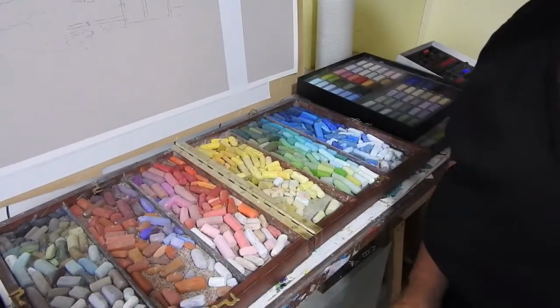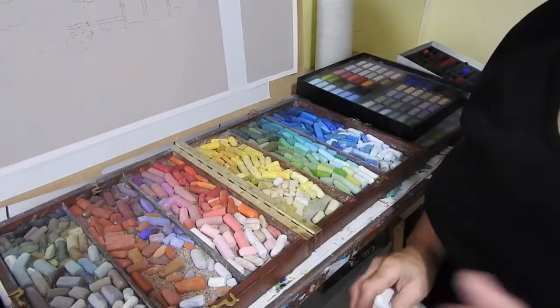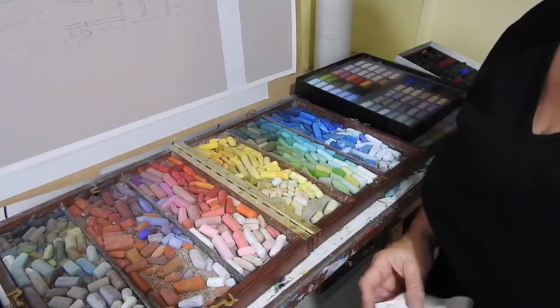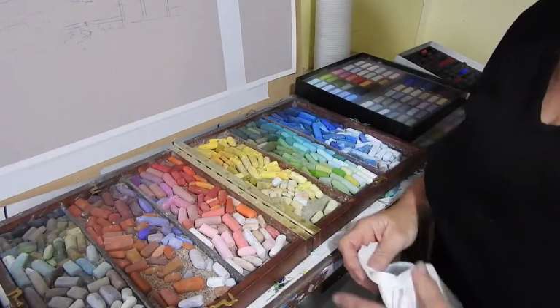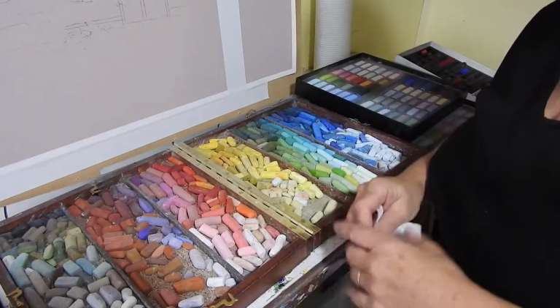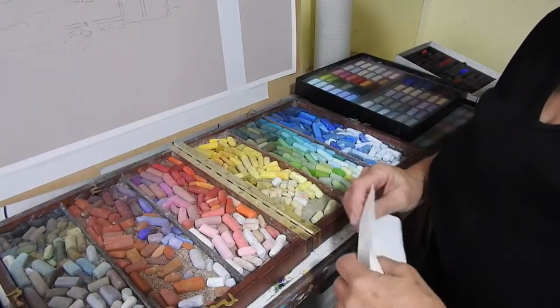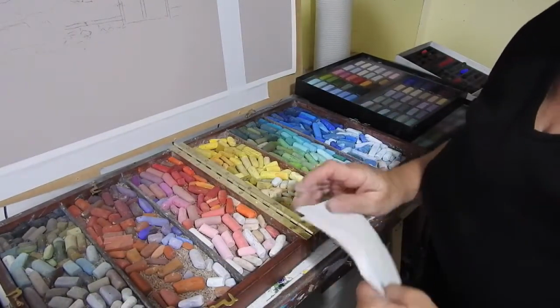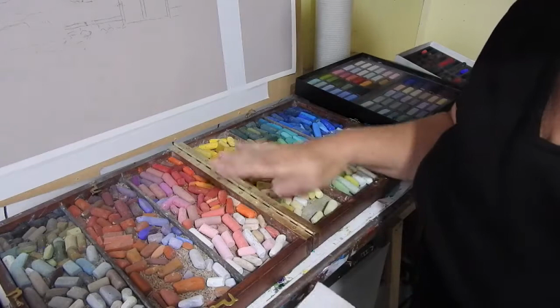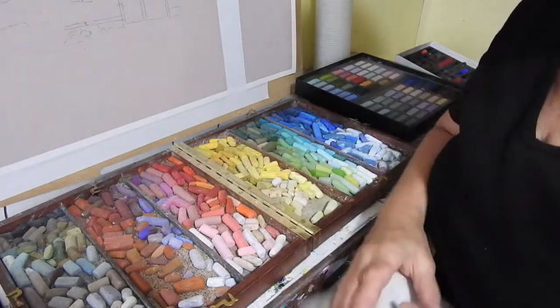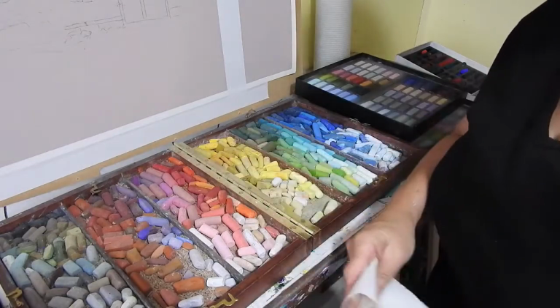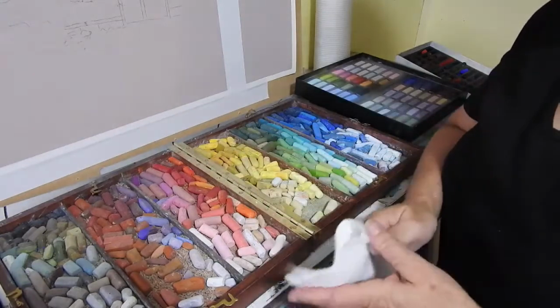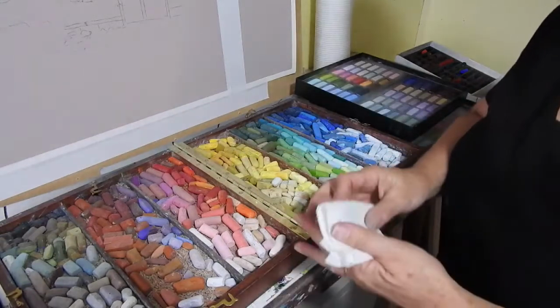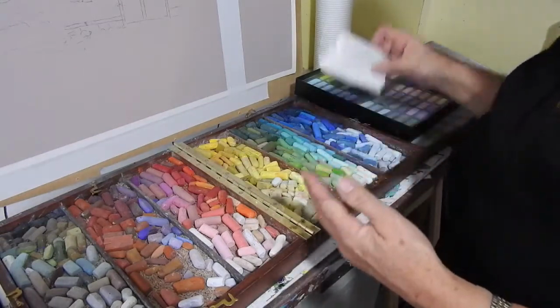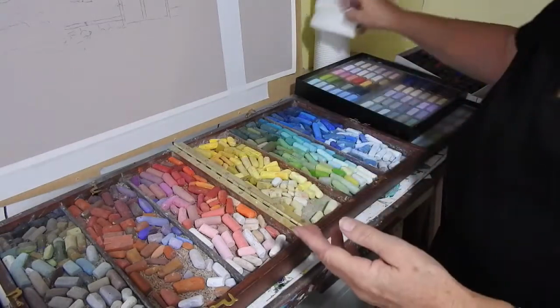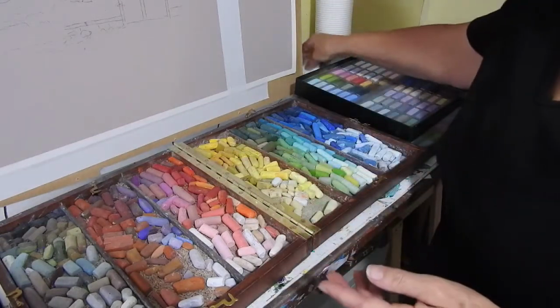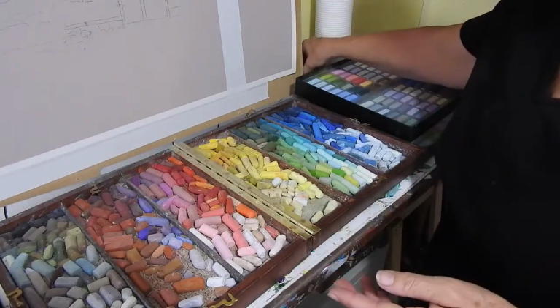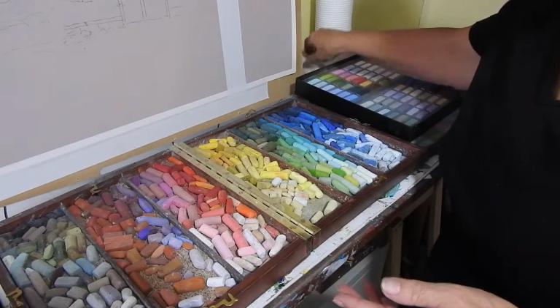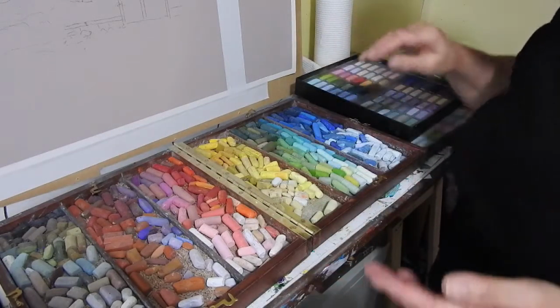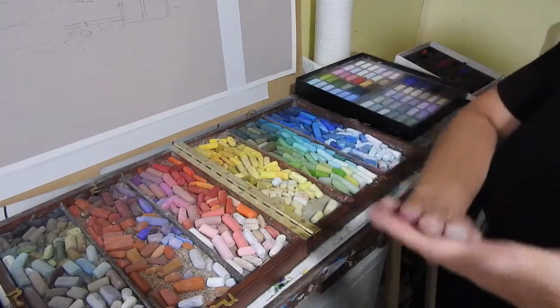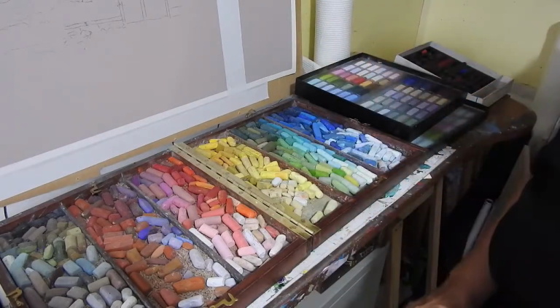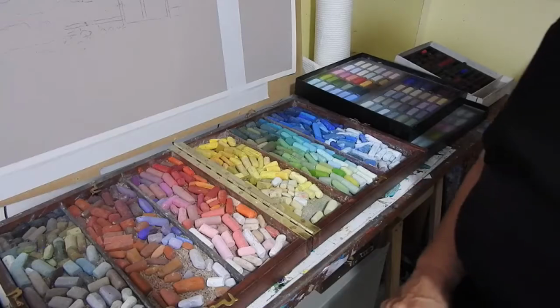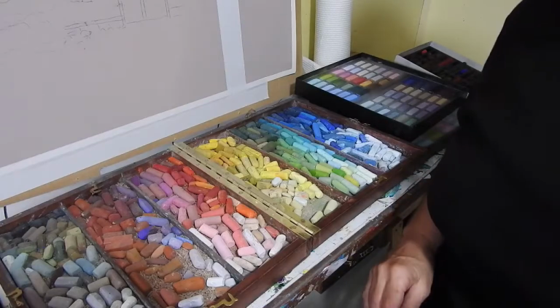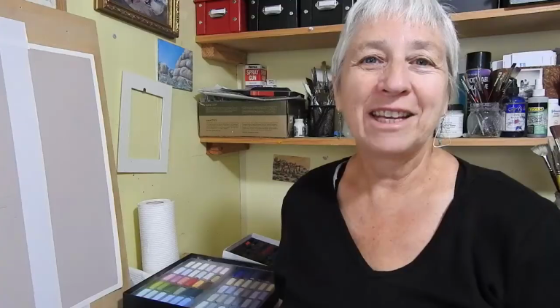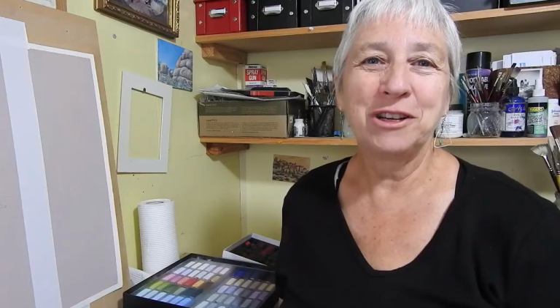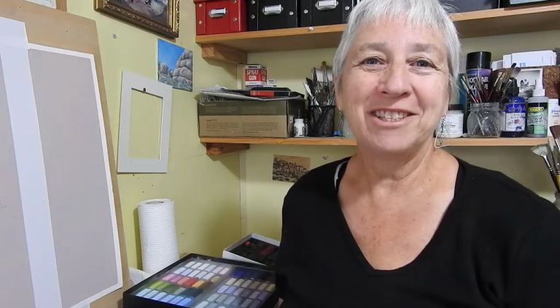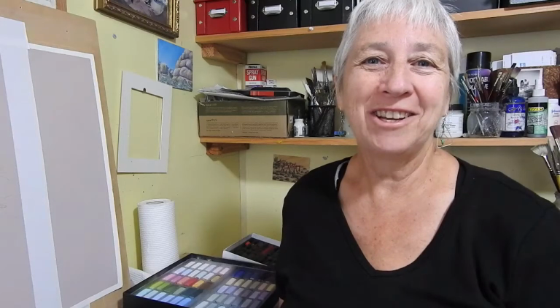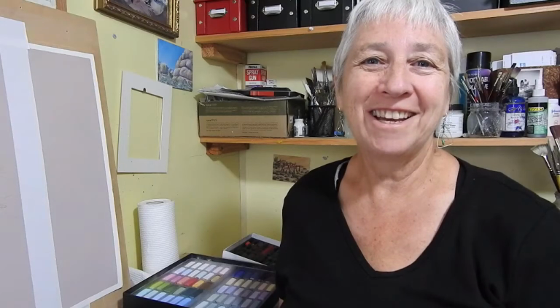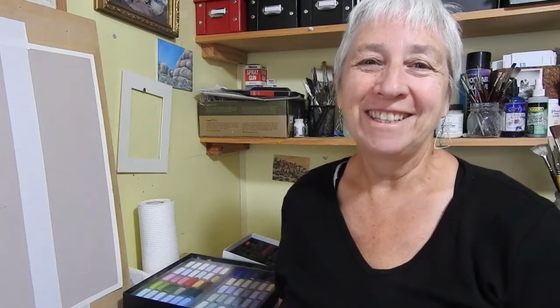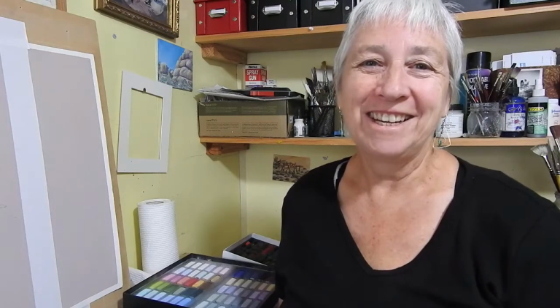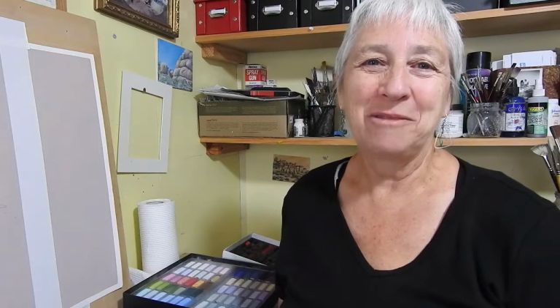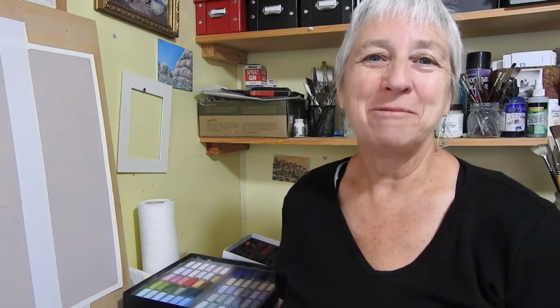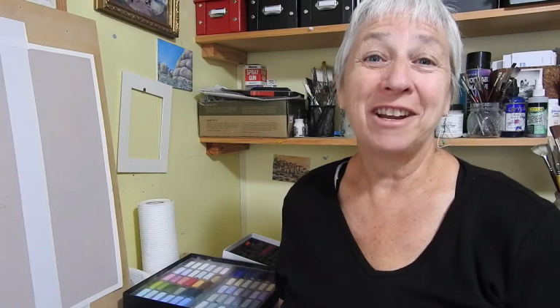So that's just three quick tips on how to clean your pastels. Thanks for joining me in the studio today. See you next time. Bye for now.